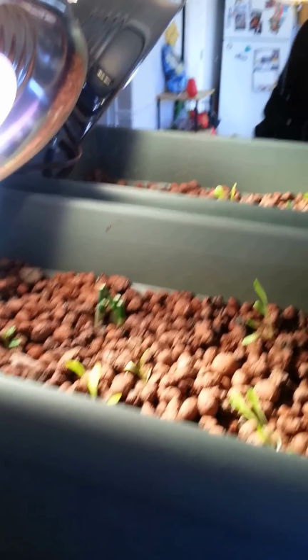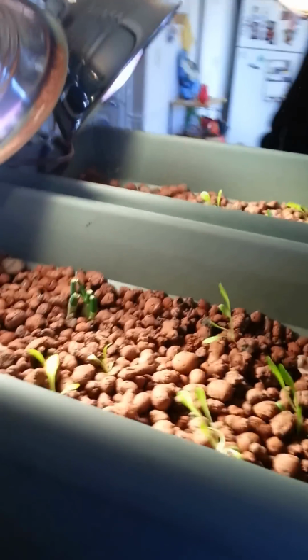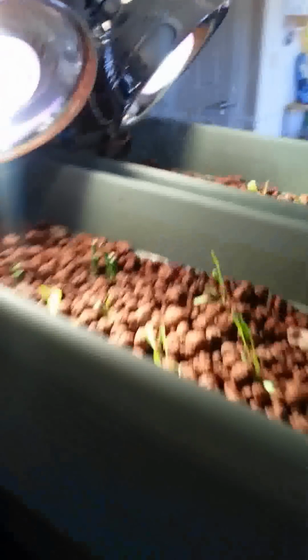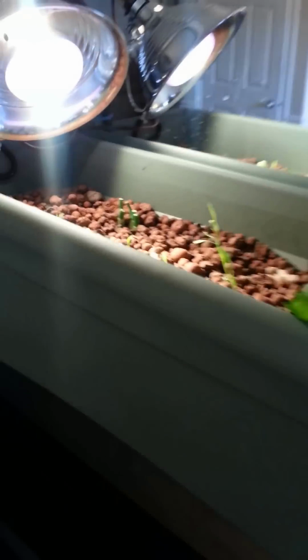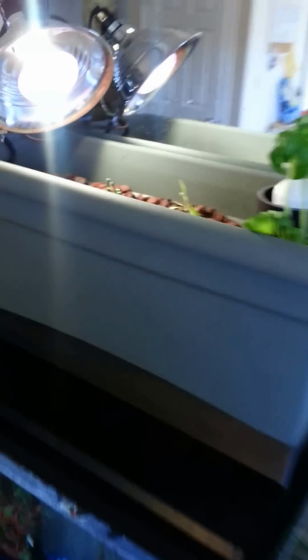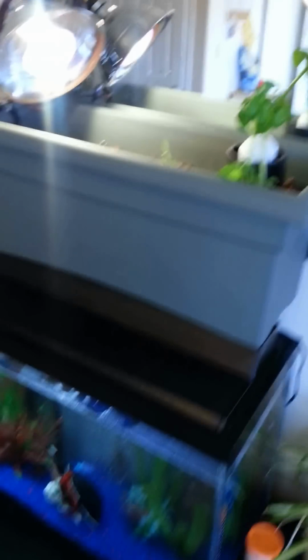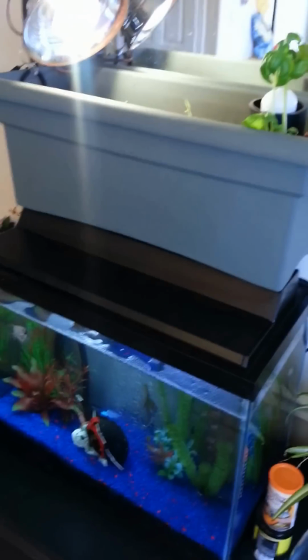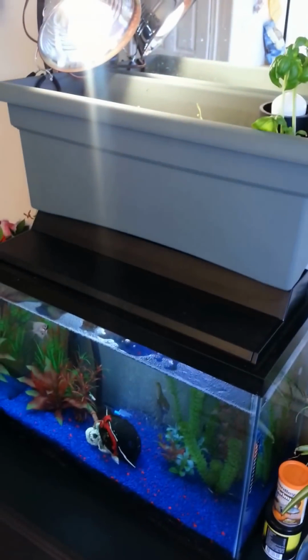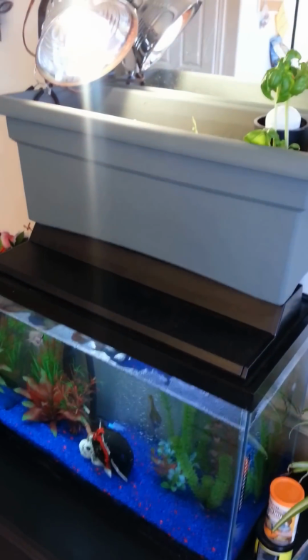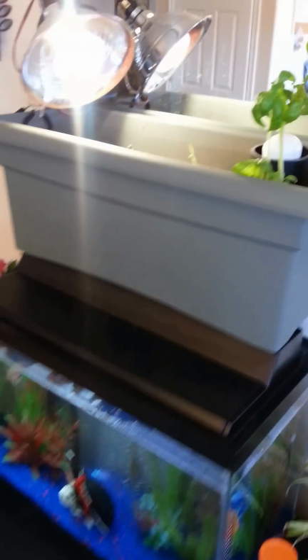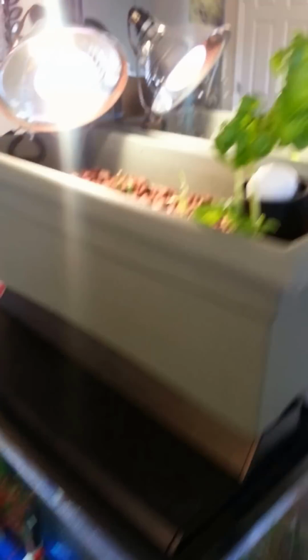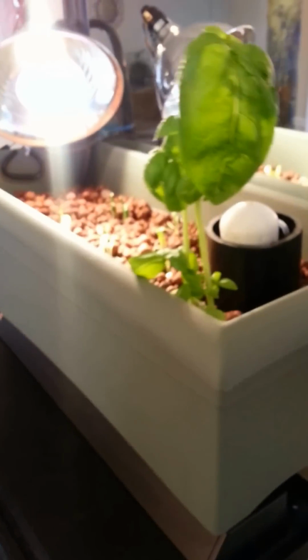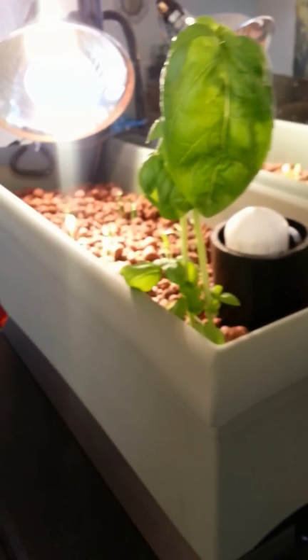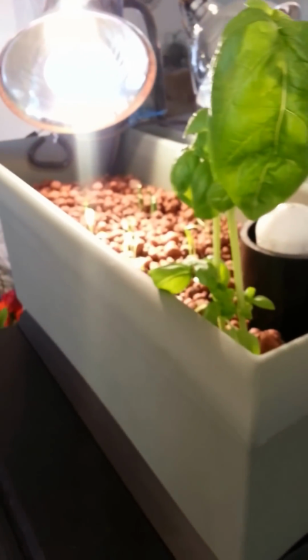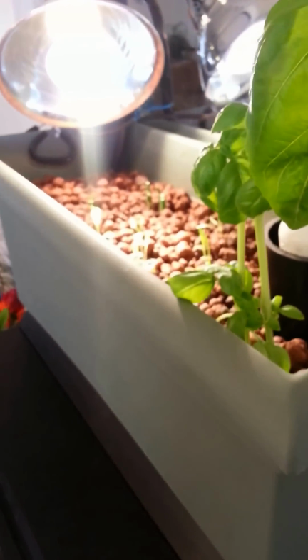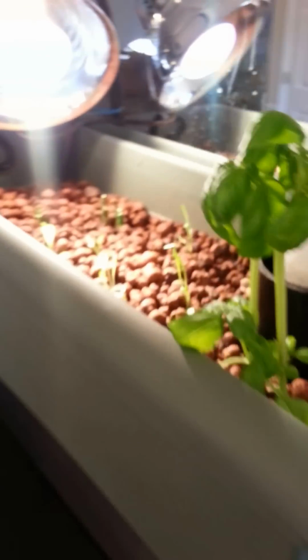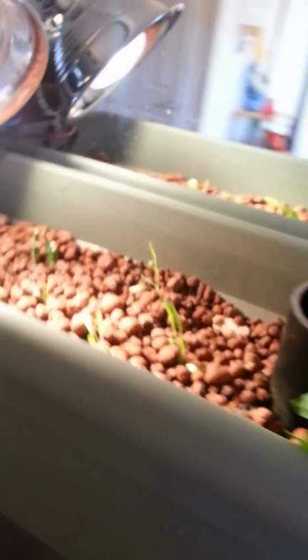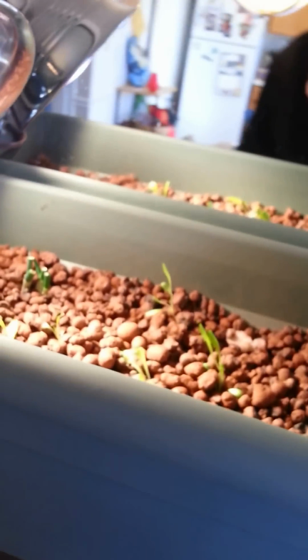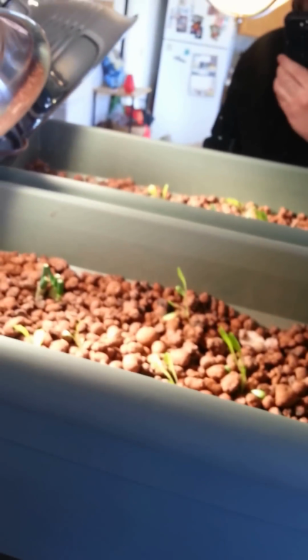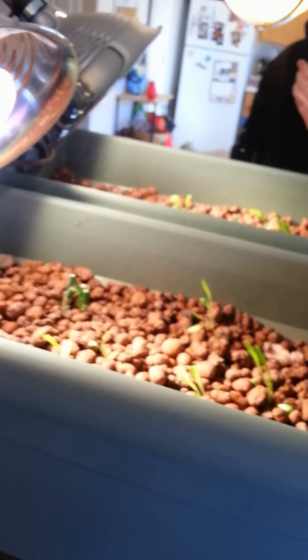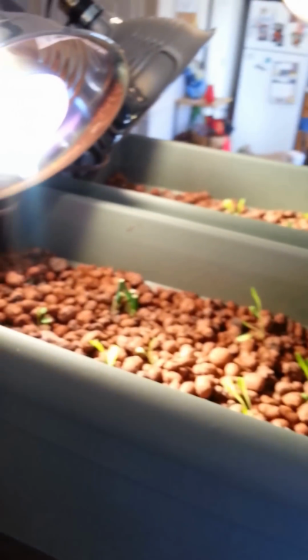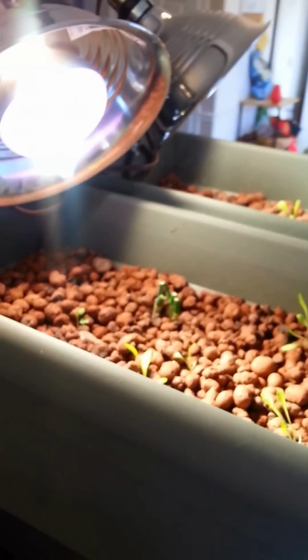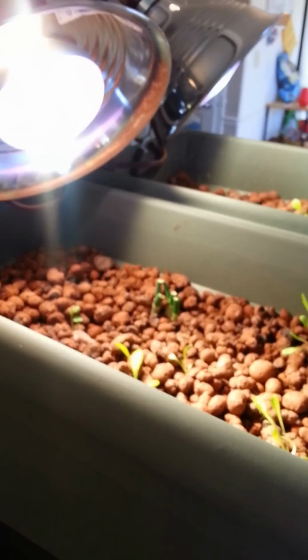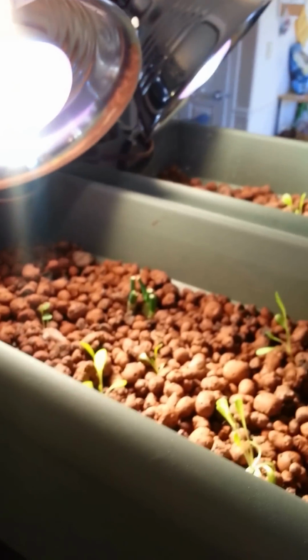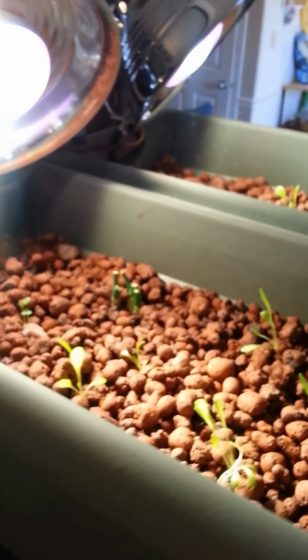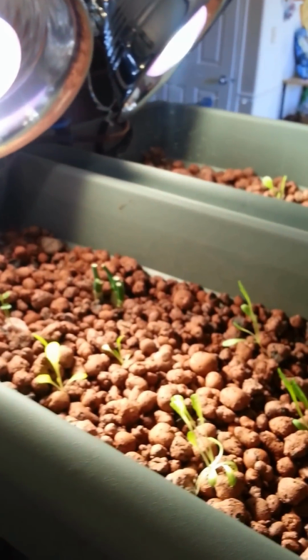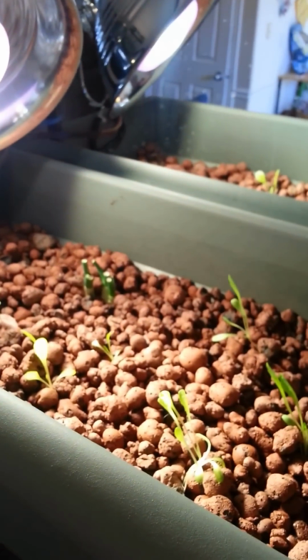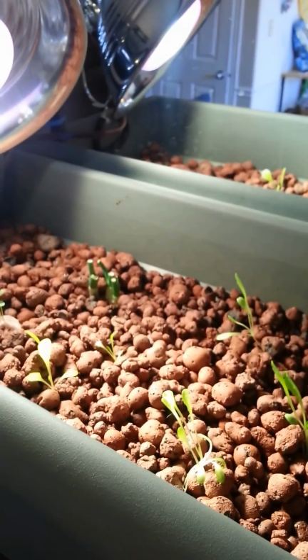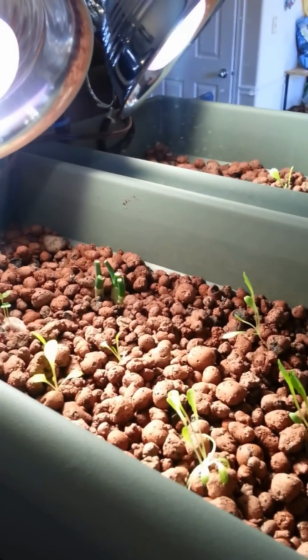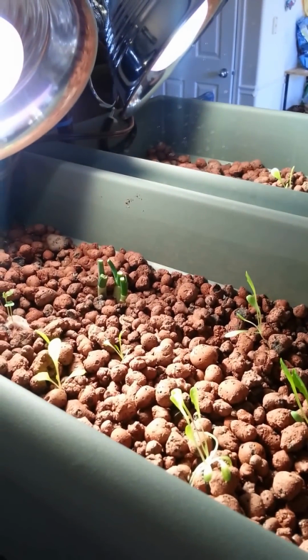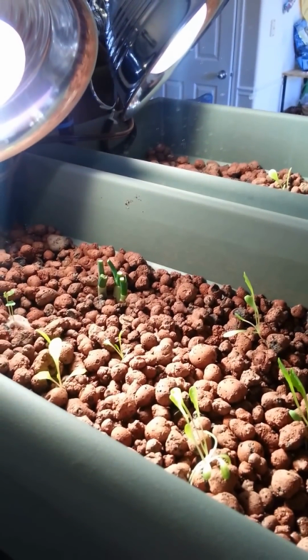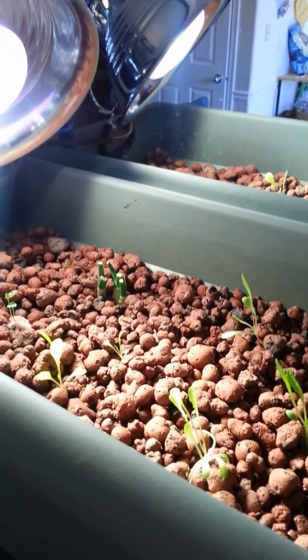That's my aquaponics system. This technology or way of gardening isn't new — it's new to me. Thanks for watching.